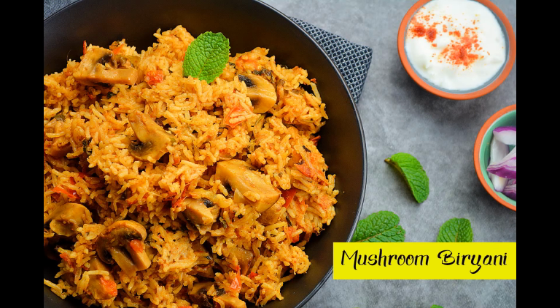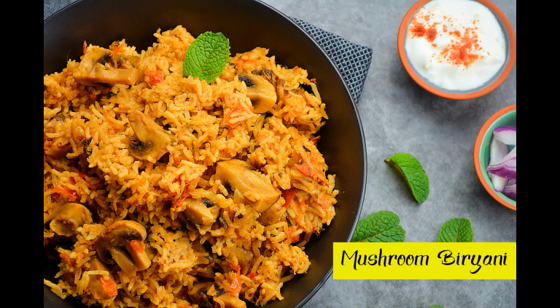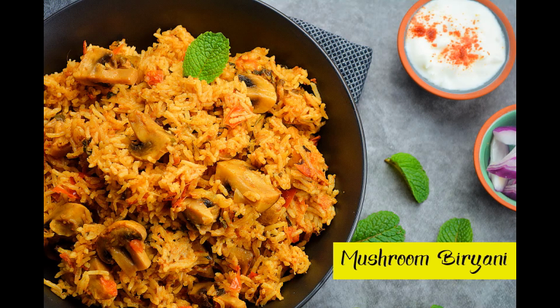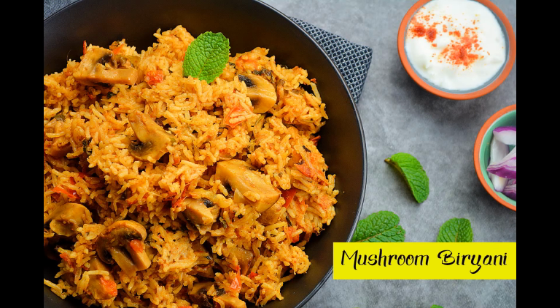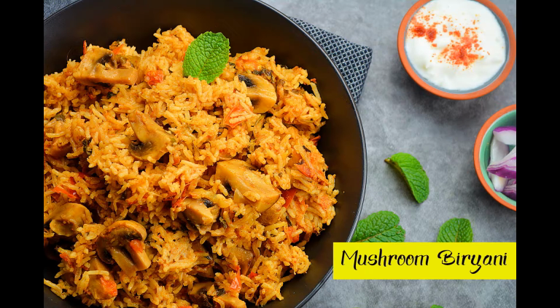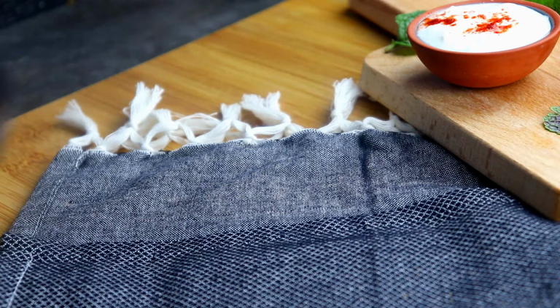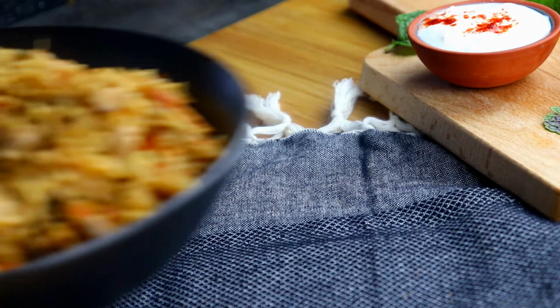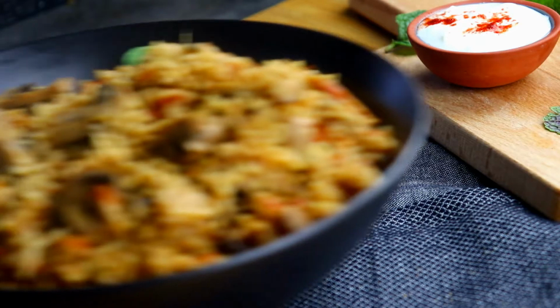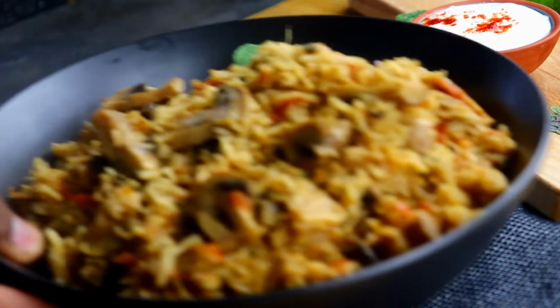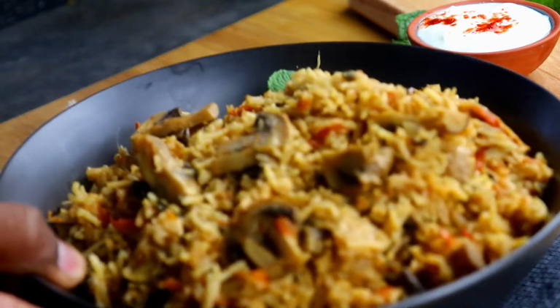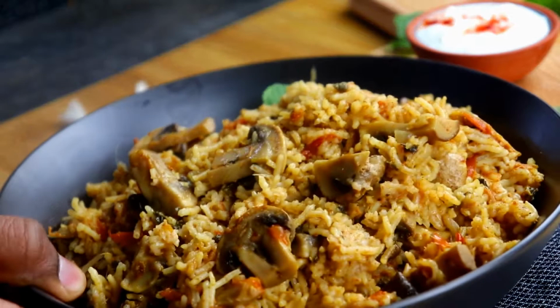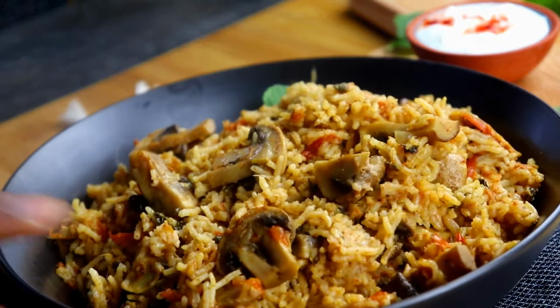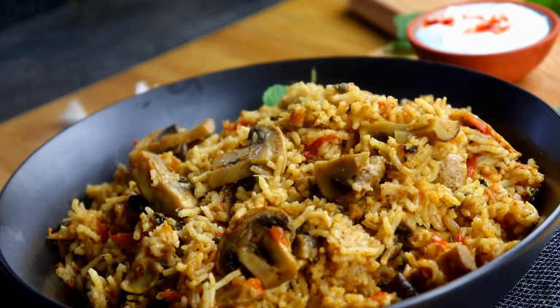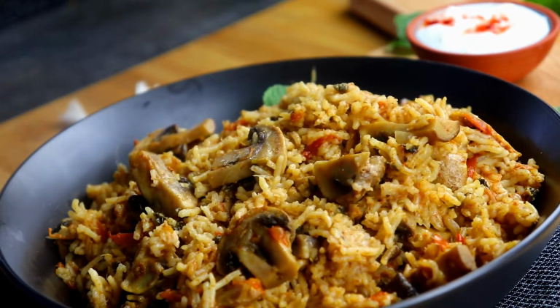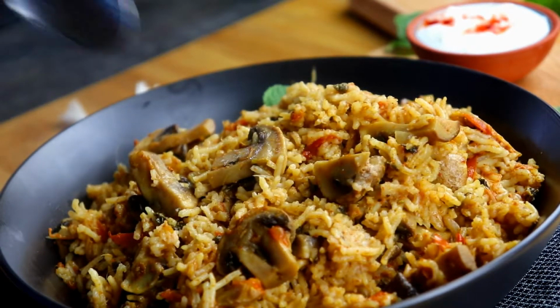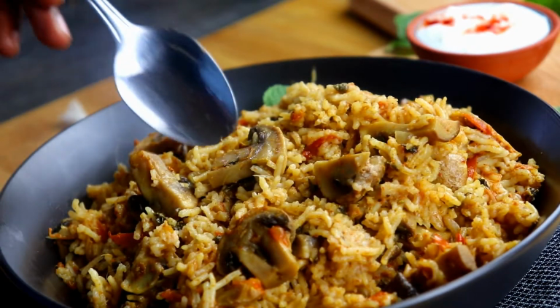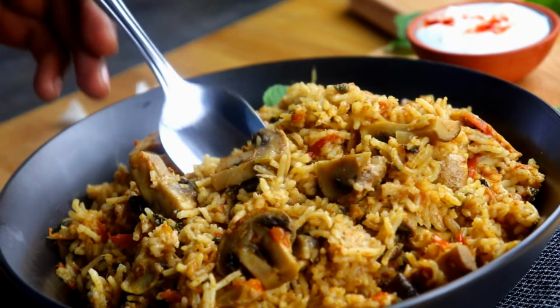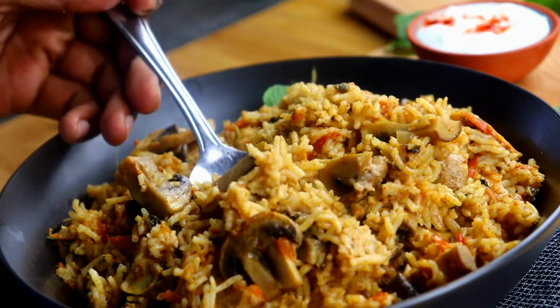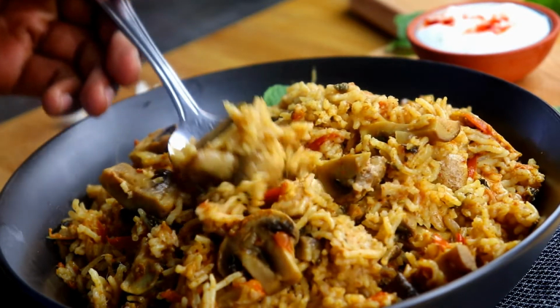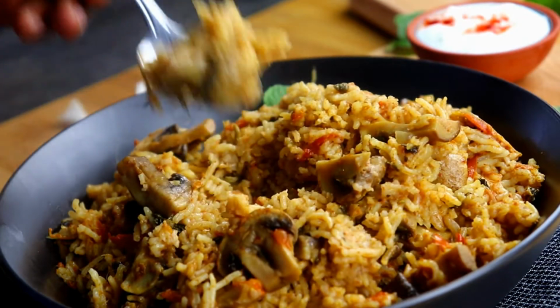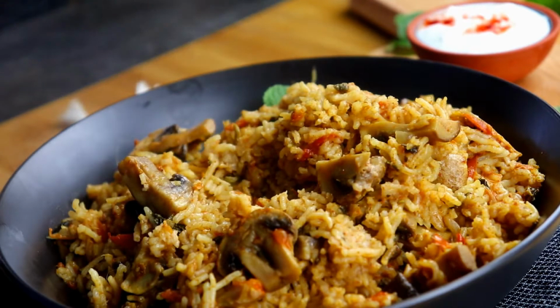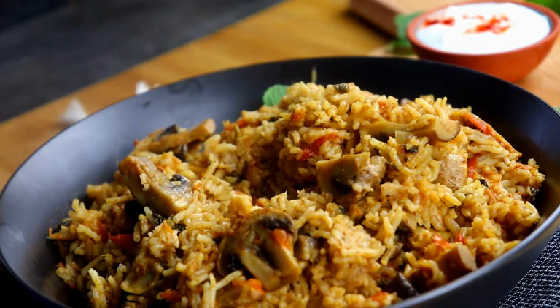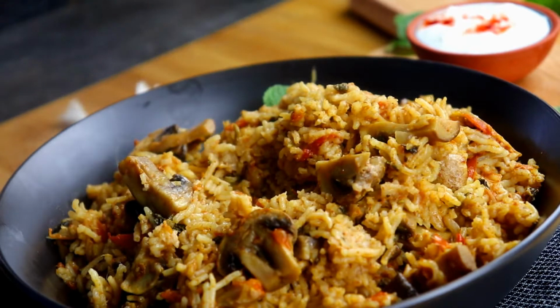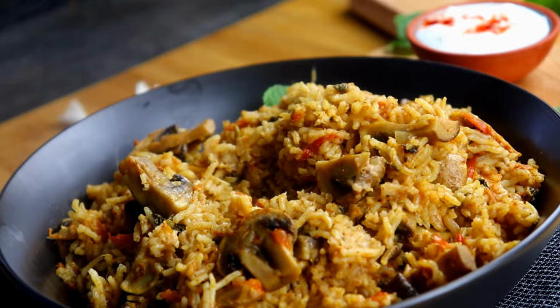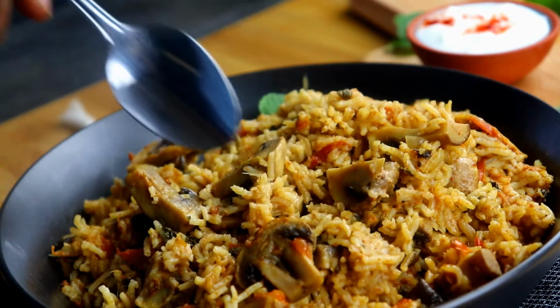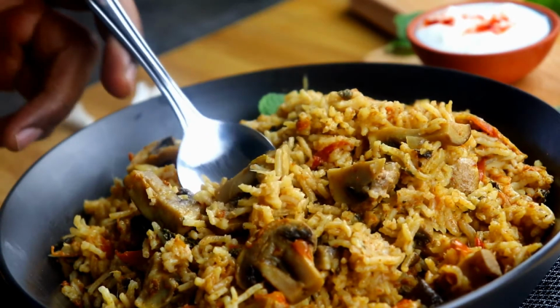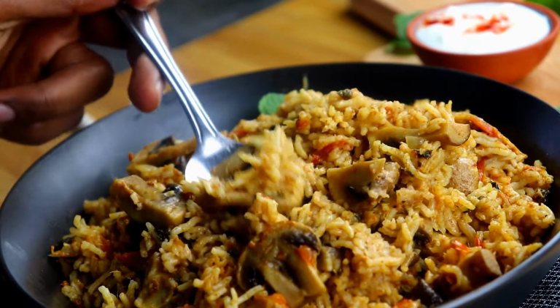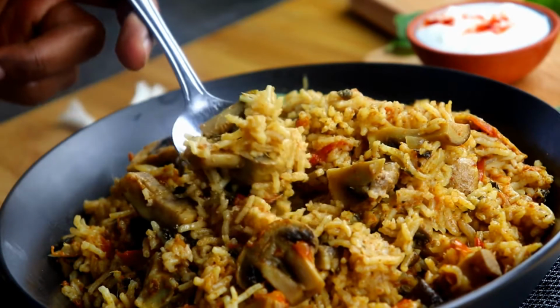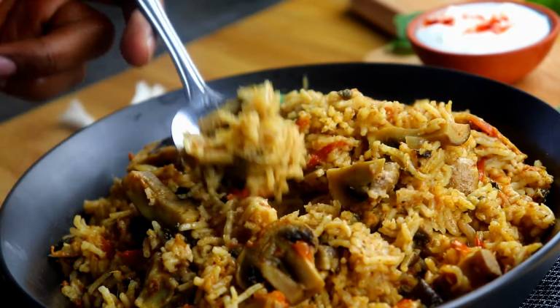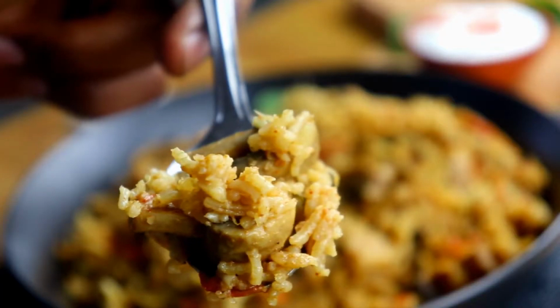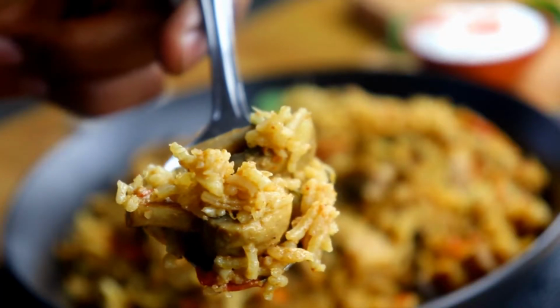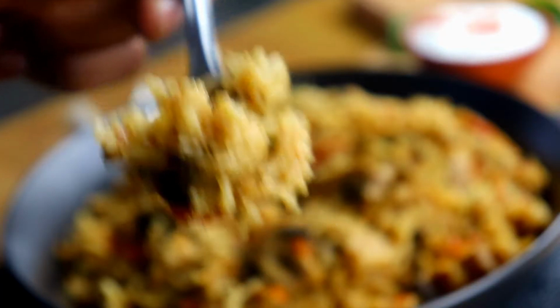Hey guys, welcome to Keerthana Cooks! Today let's see how to make these amazingly flavorful easy Instant Pot mushroom biryani. This can also be cooked using a normal pressure cooker with few changes, which I'll be telling you at the end.